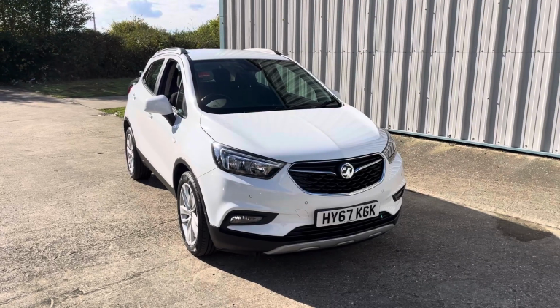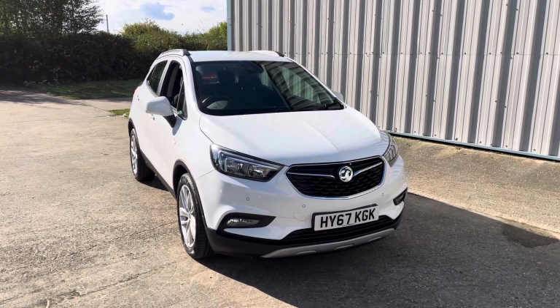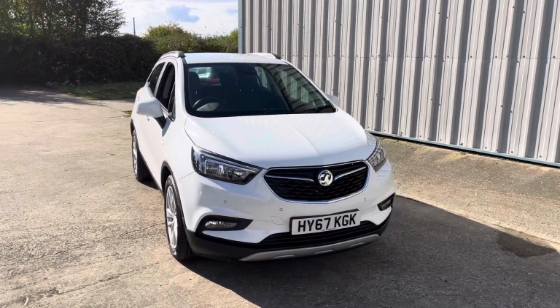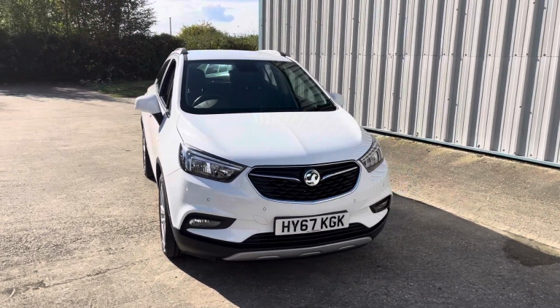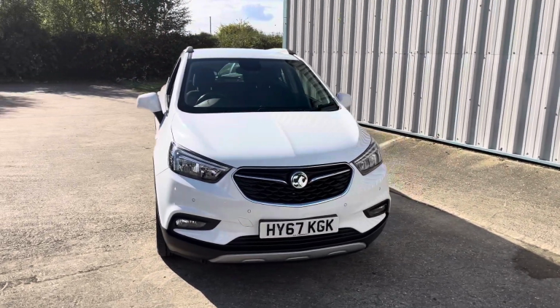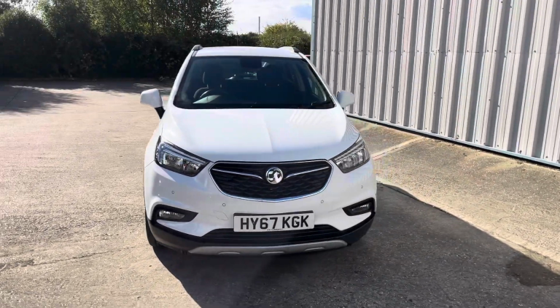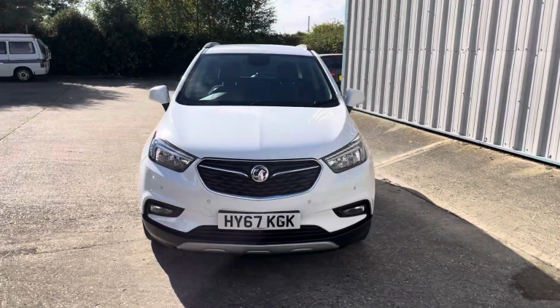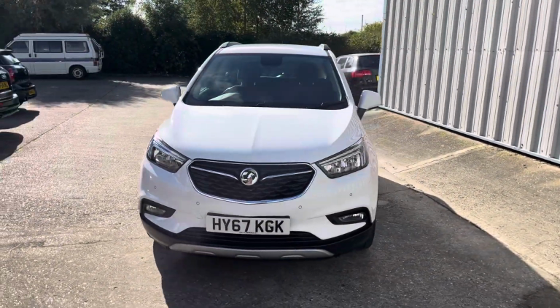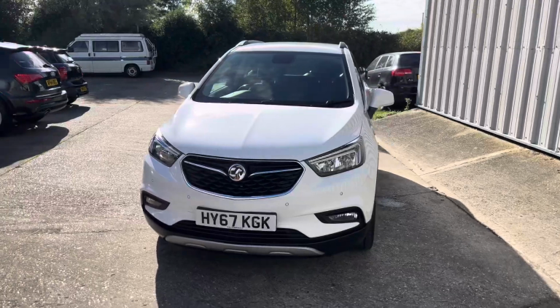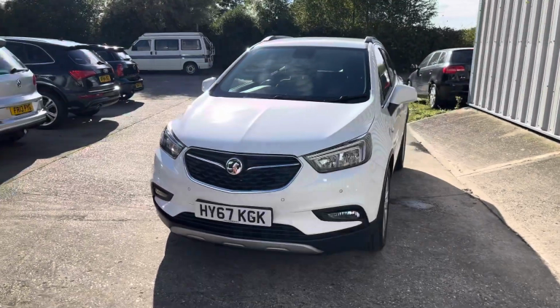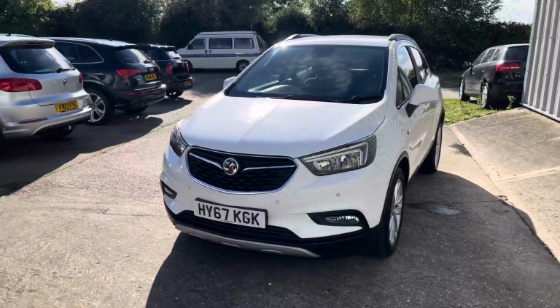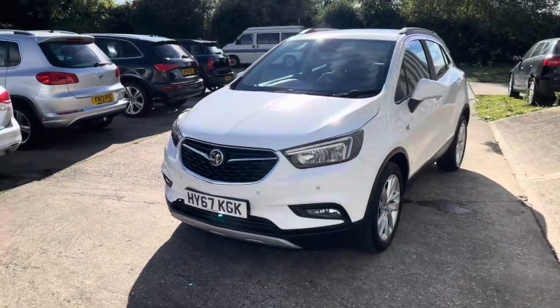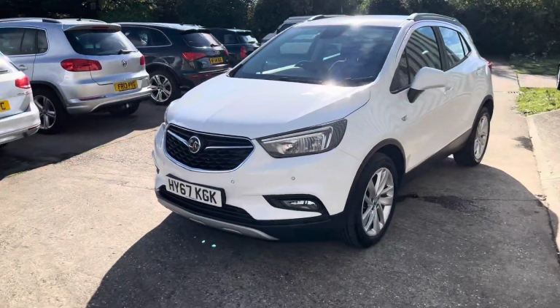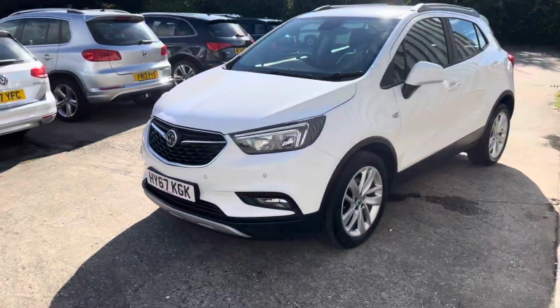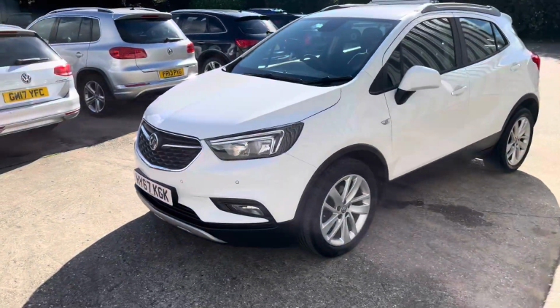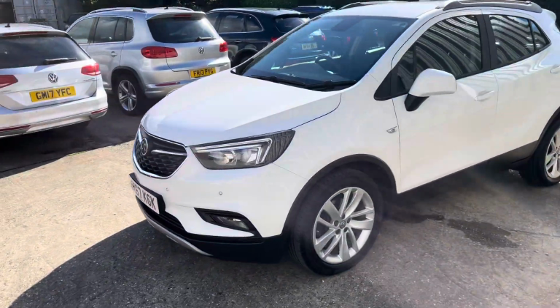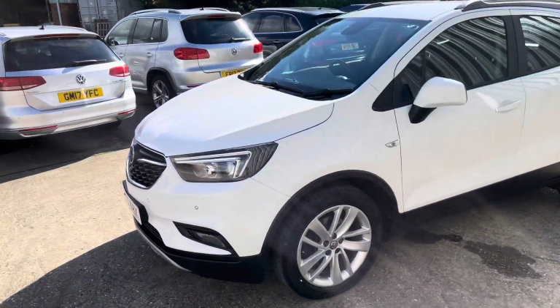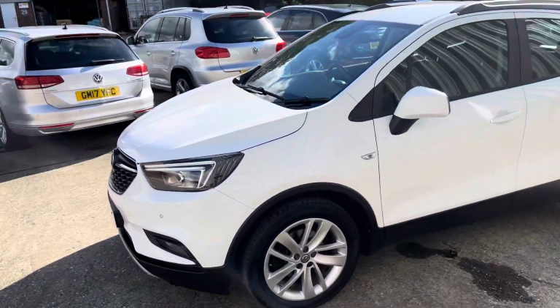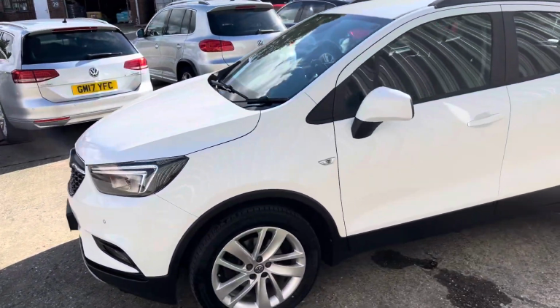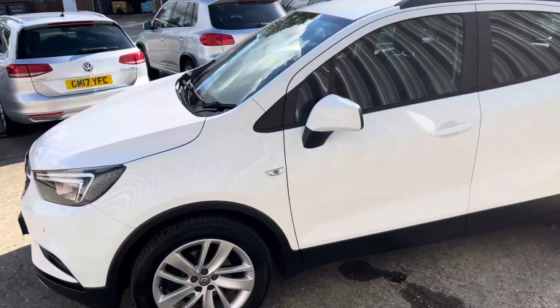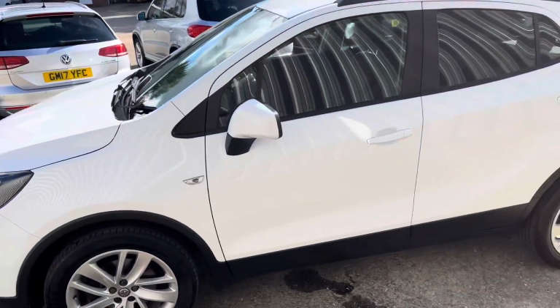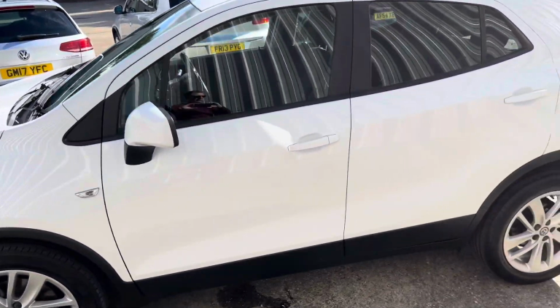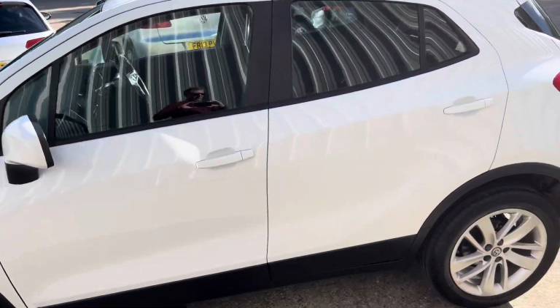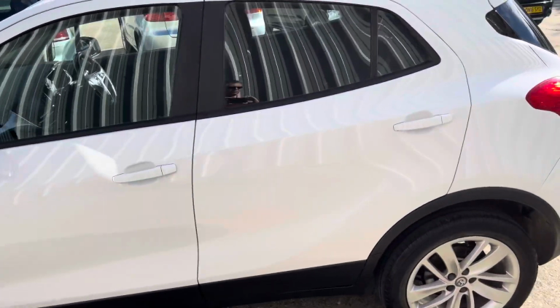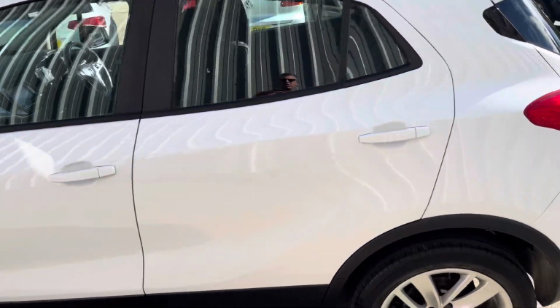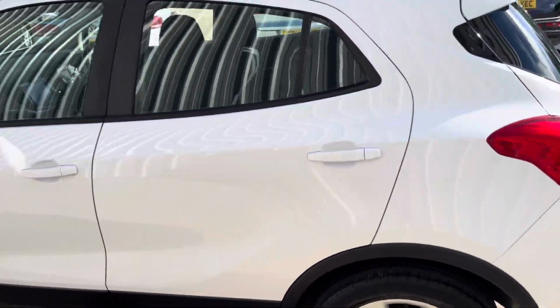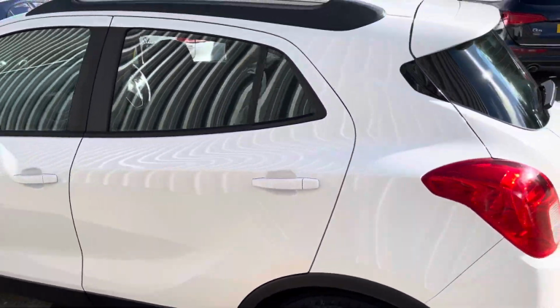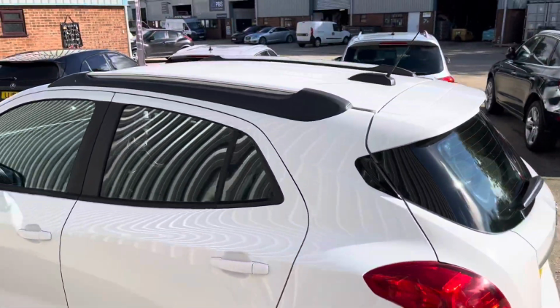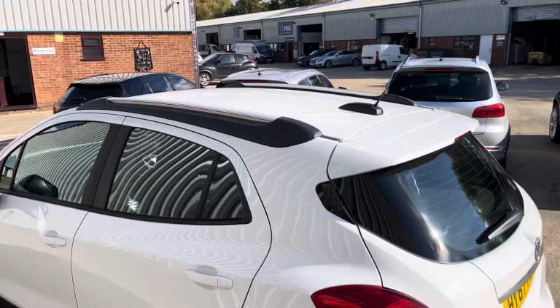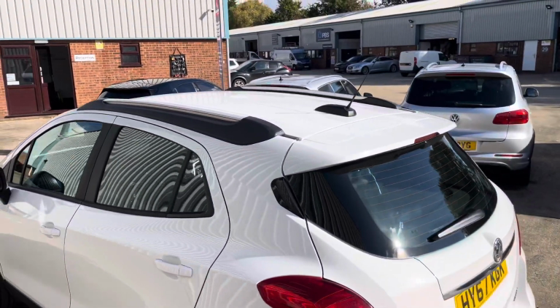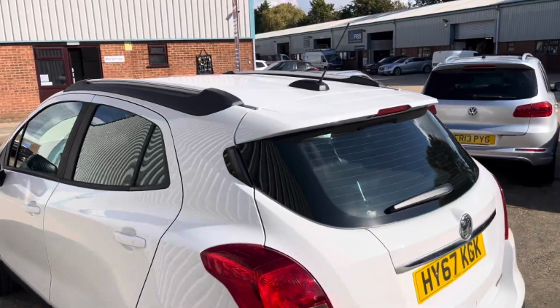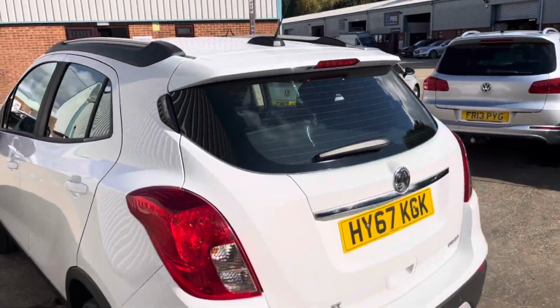Here we have a lovely example of the Vauxhall Mokka X, finished in white. It's the Active 1.4 turbo with a manual gearbox. Being the Active, it's got the front and rear parking sensors, the front fog lights, the multi-spoke wheels, and the silver roof bars.